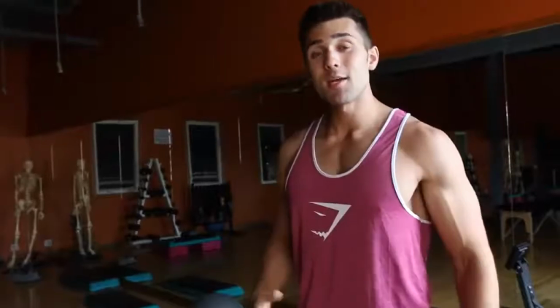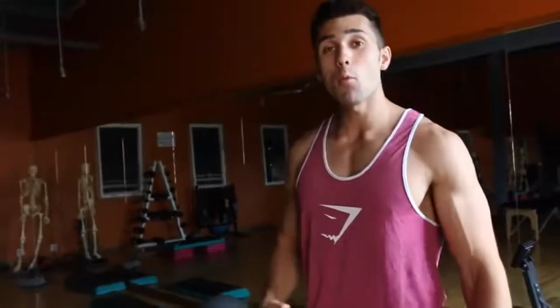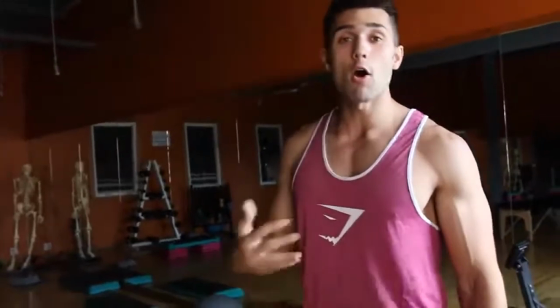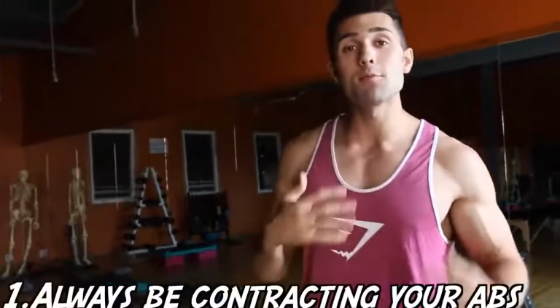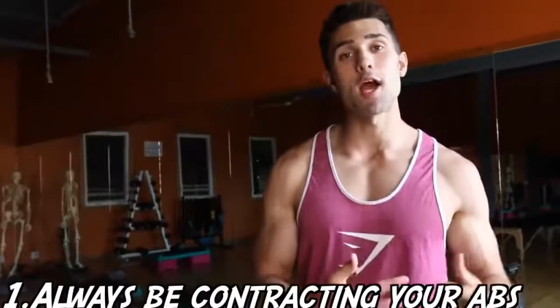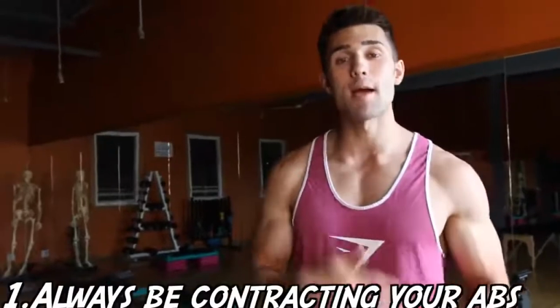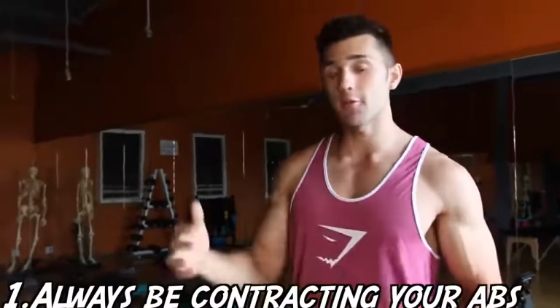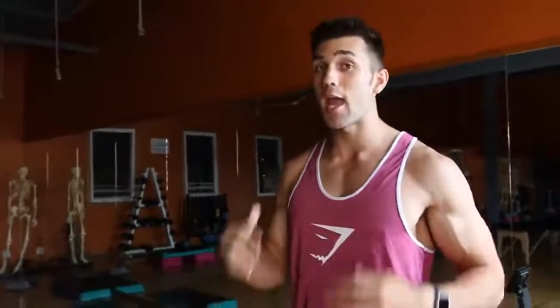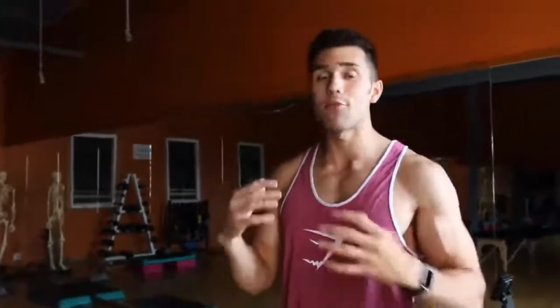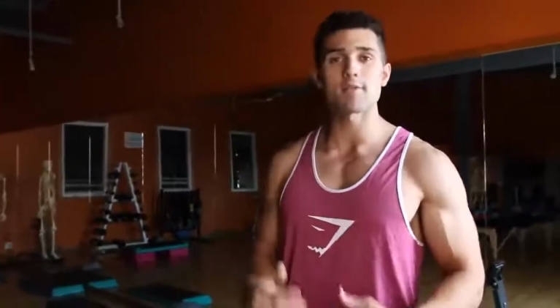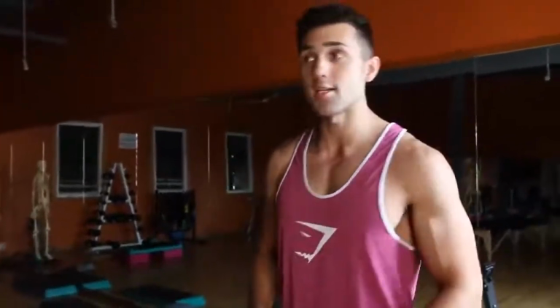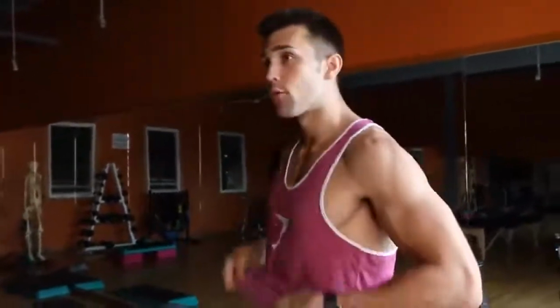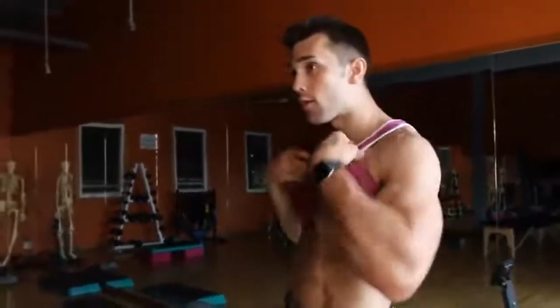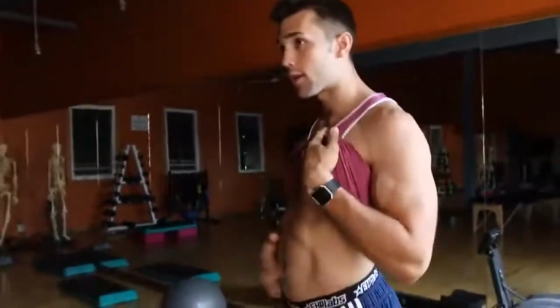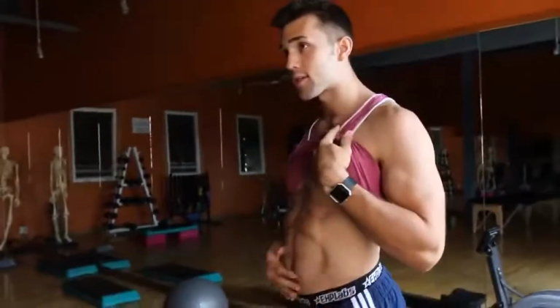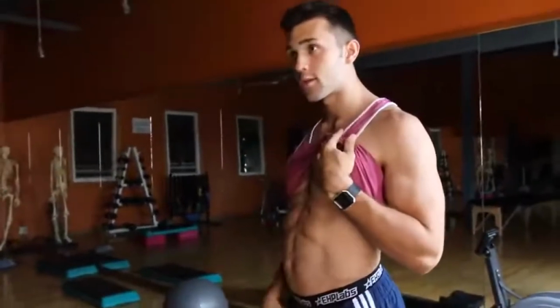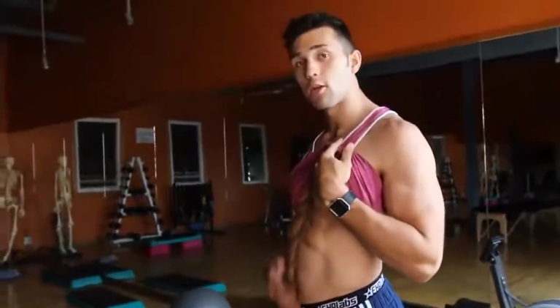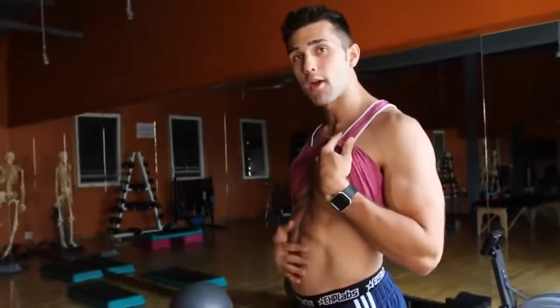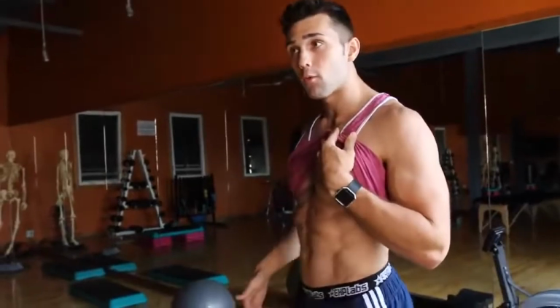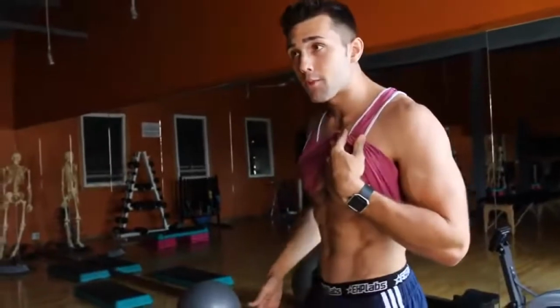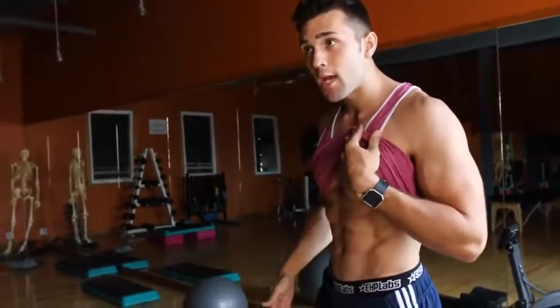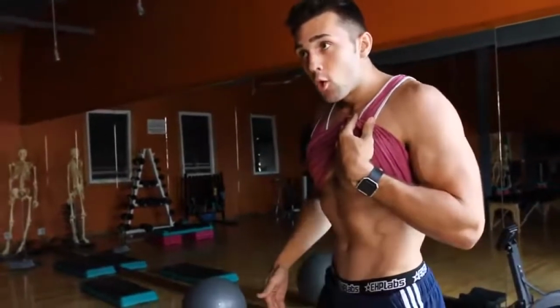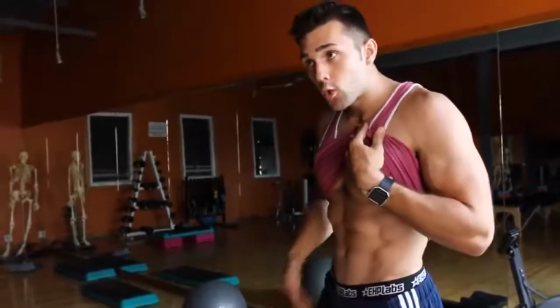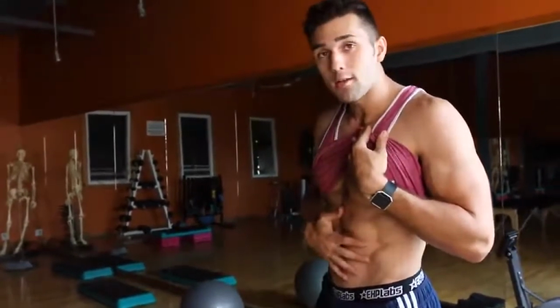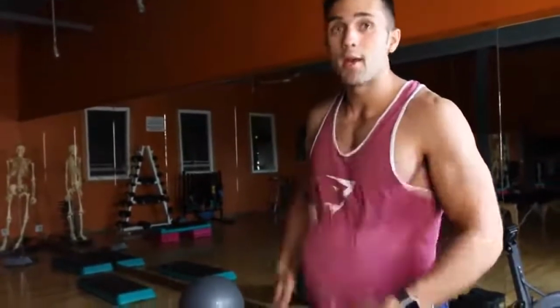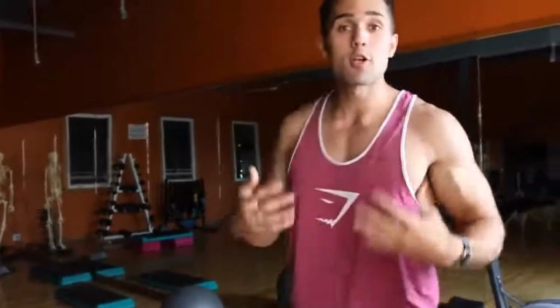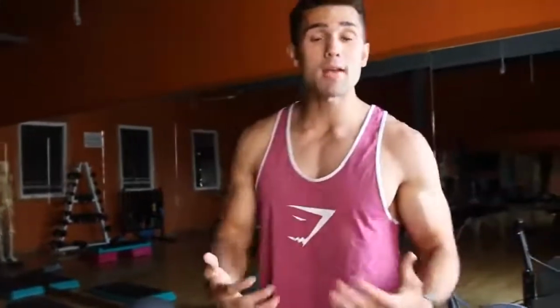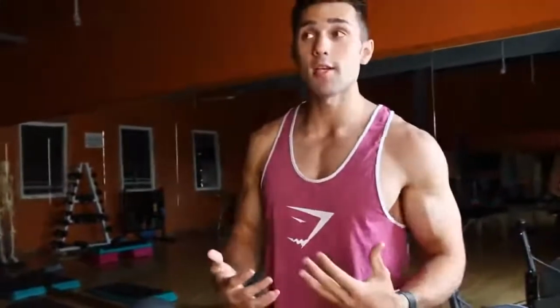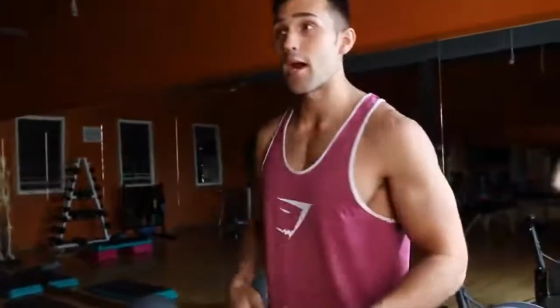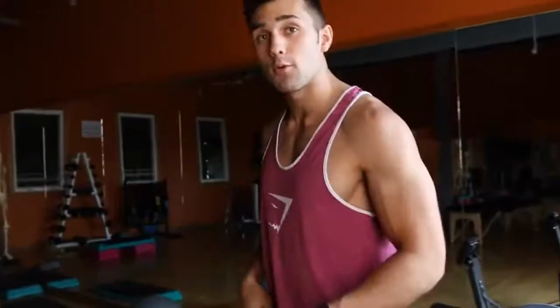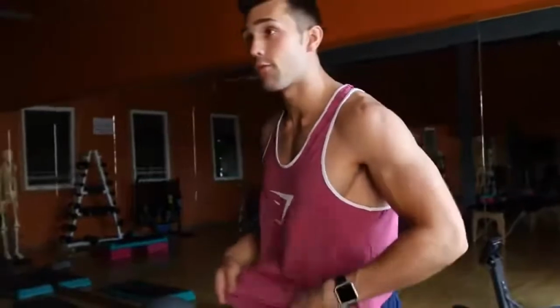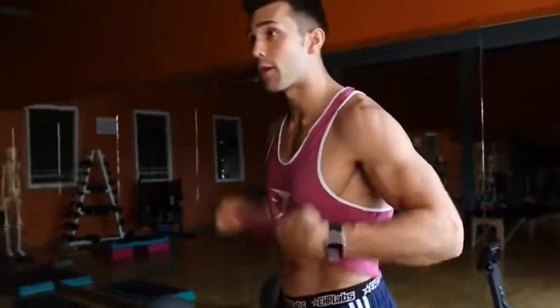Tip number one is to always be contracting your abs throughout the day and through exercise. If you're walking around loosely, it isn't going to look very appealing. You want to keep them tight and suck them in. There's also an exercise you can practice doing called vacuuming.